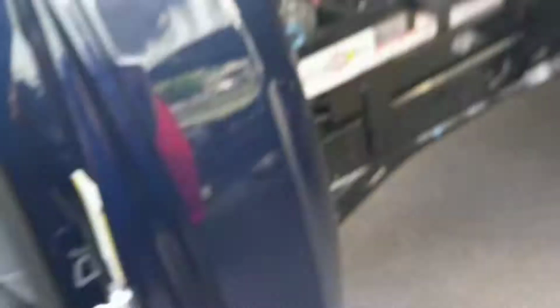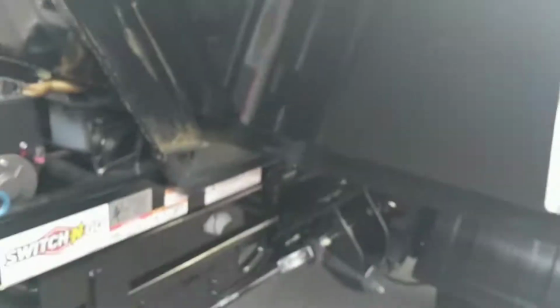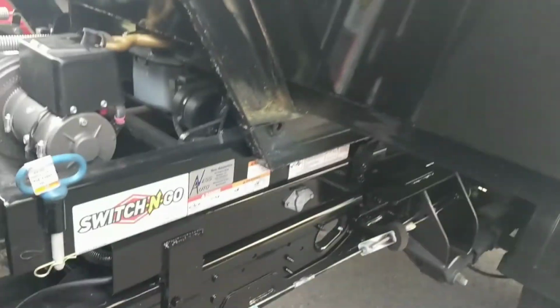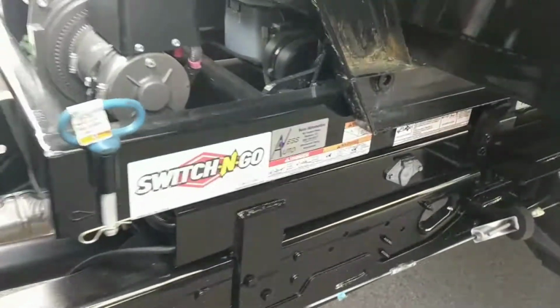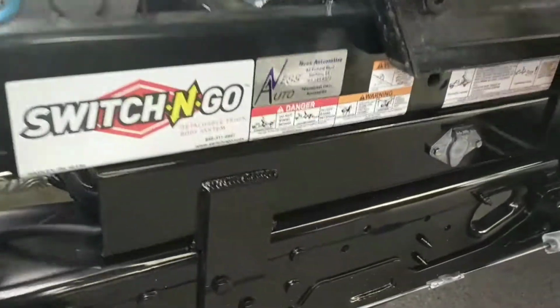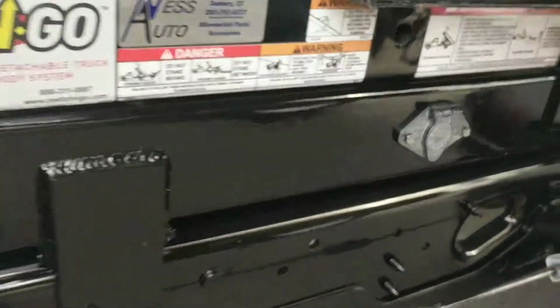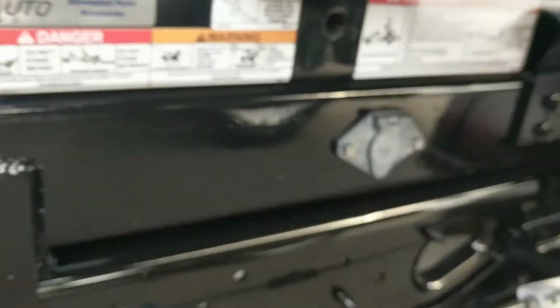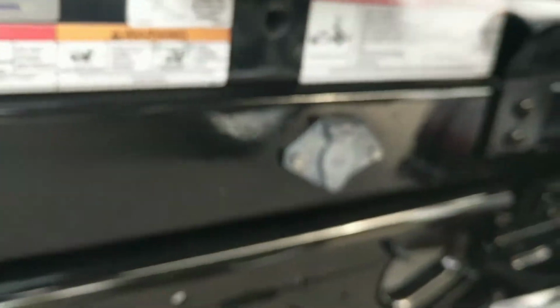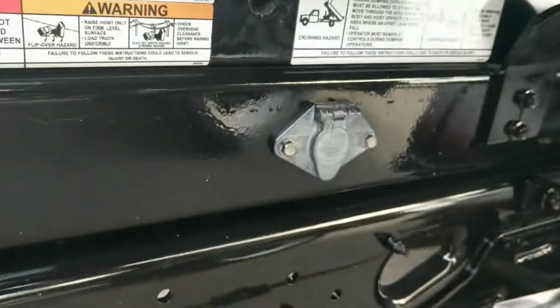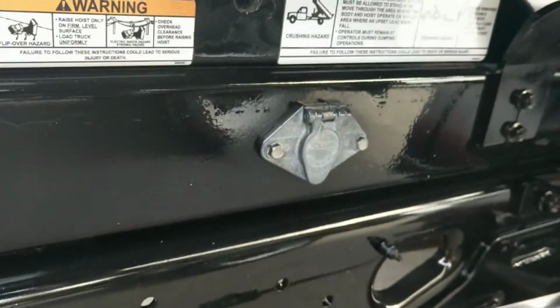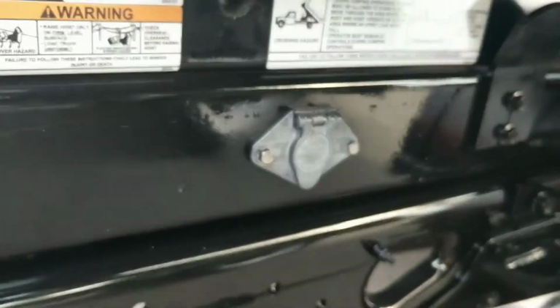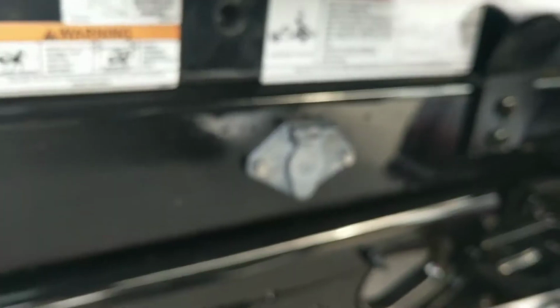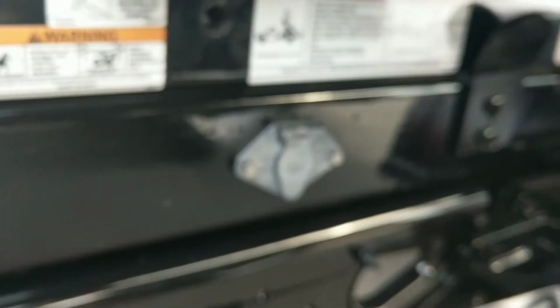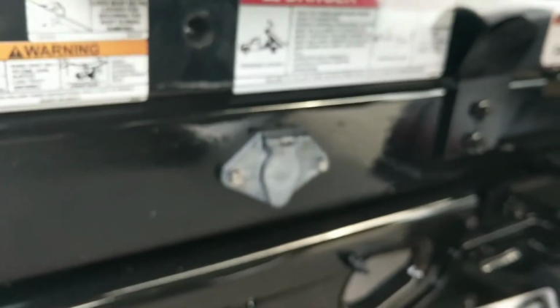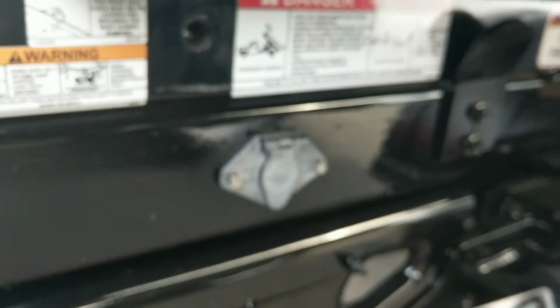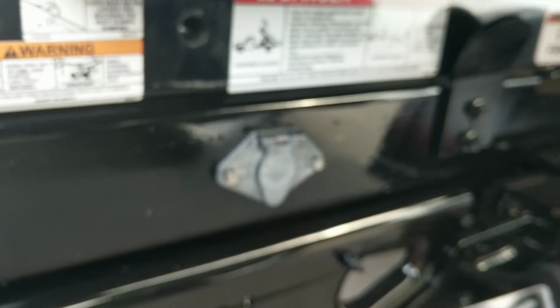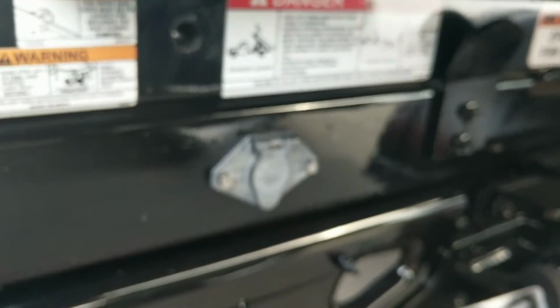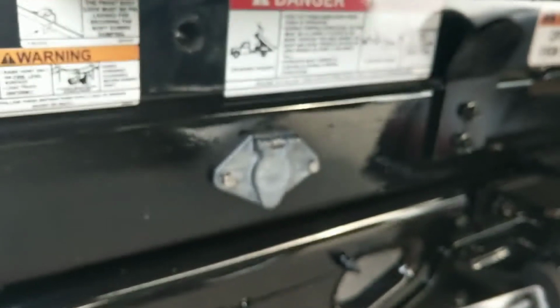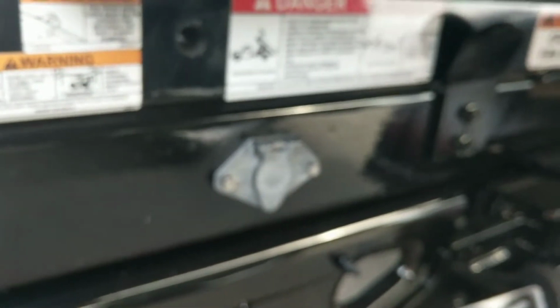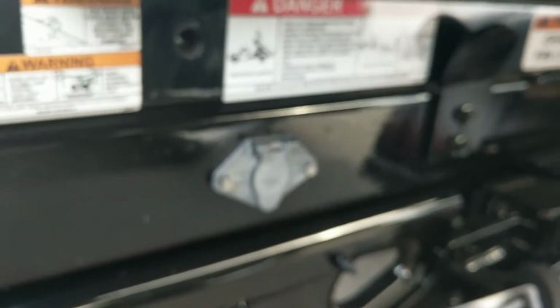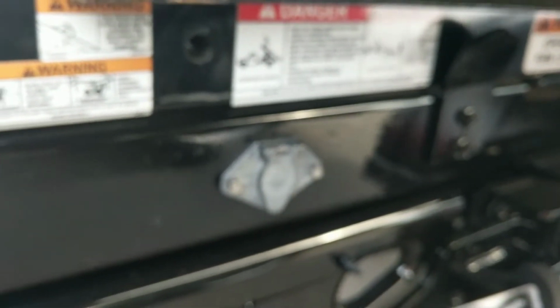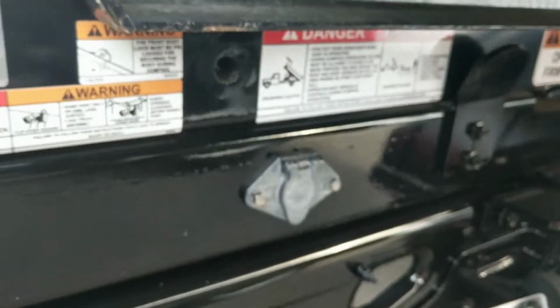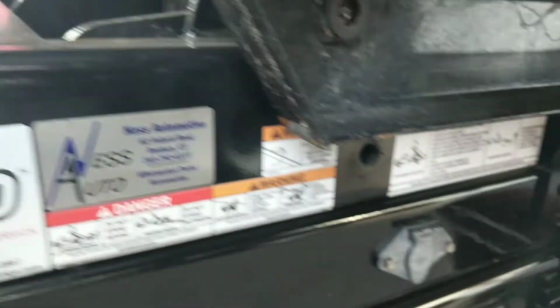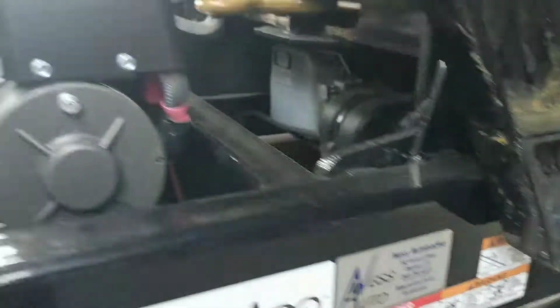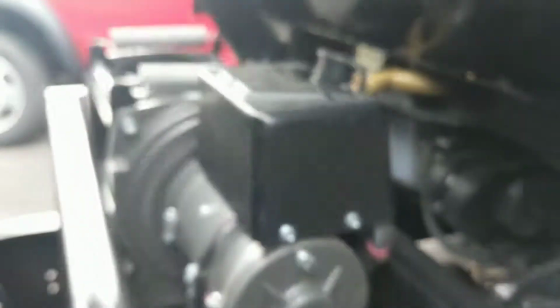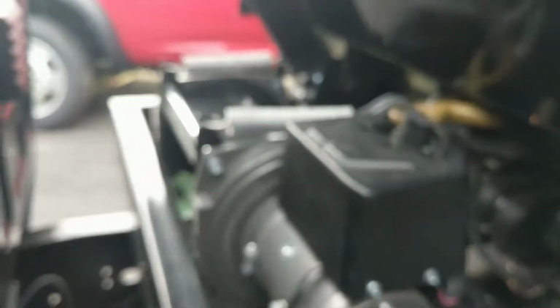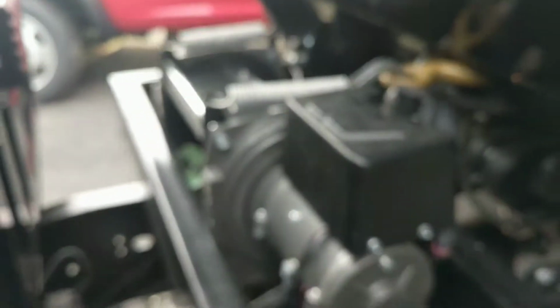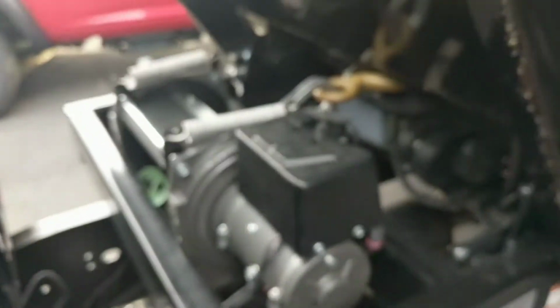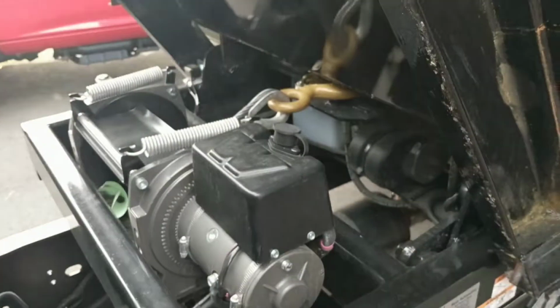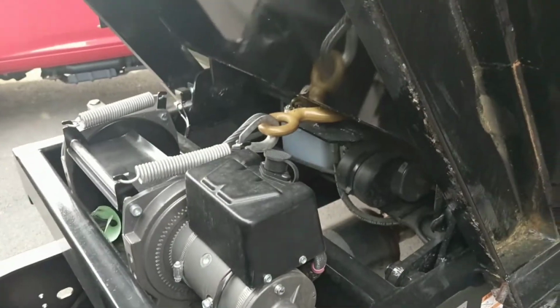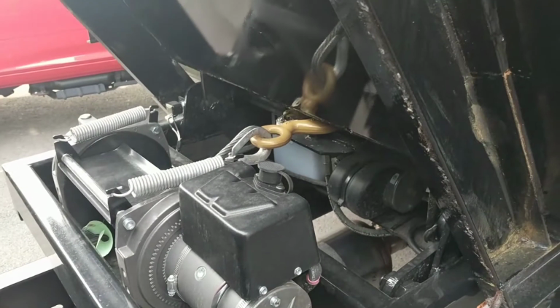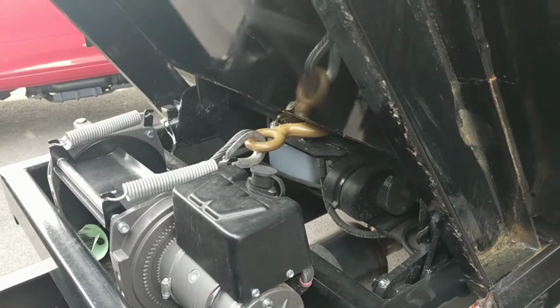But out here on the chassis, they also give you another hookup so you can work with it from outside and see what you're doing. There's your winch system here, hooked up to the front of the body.